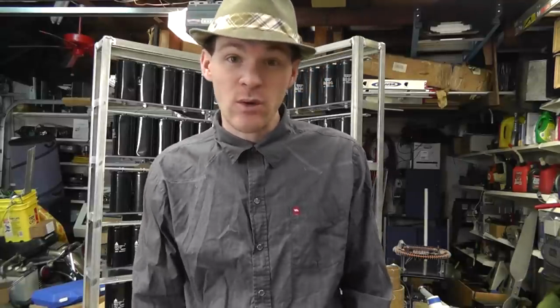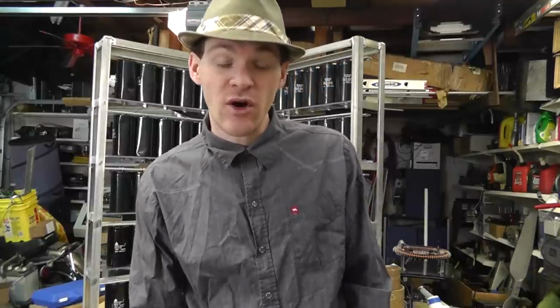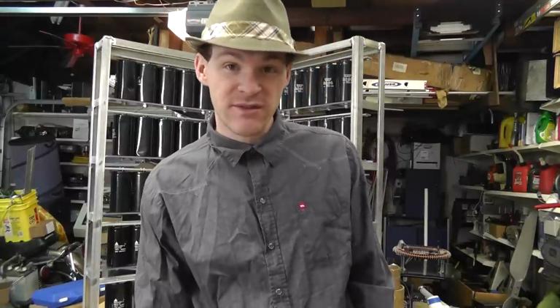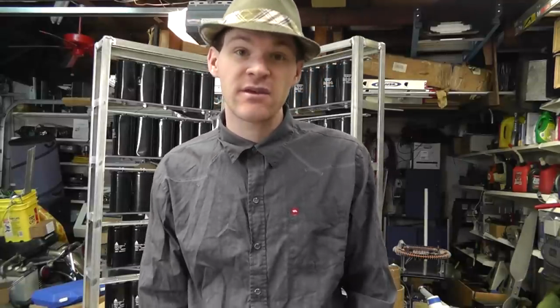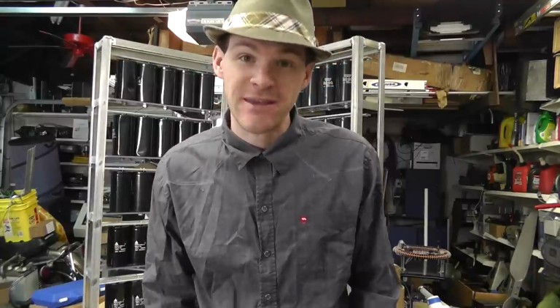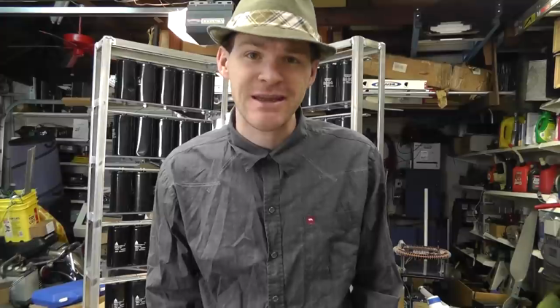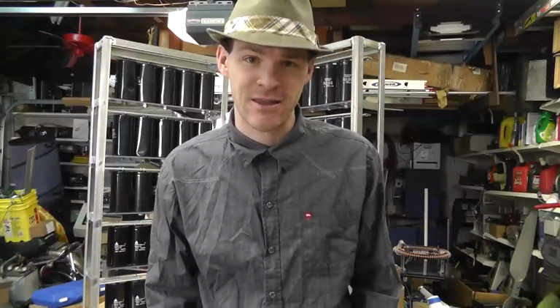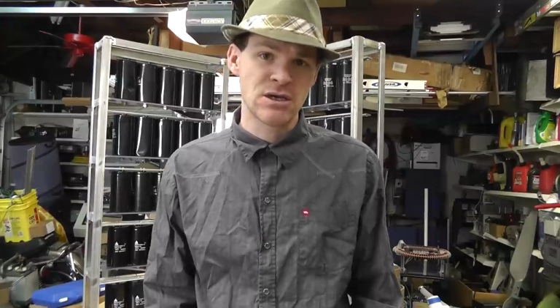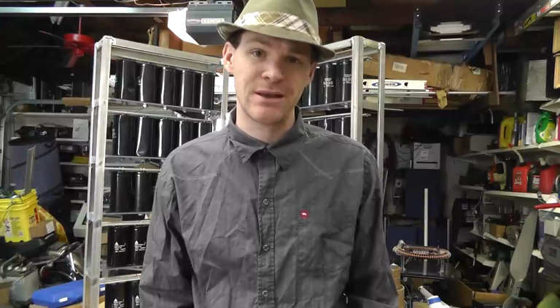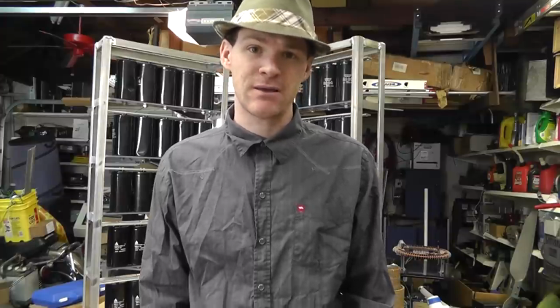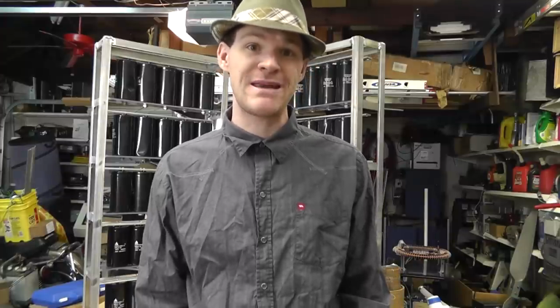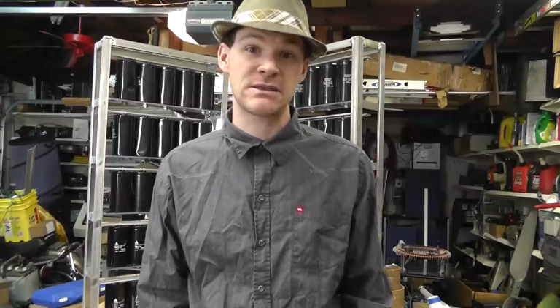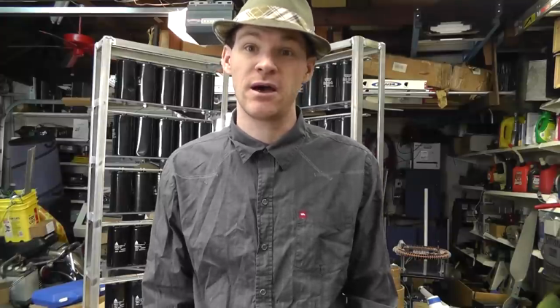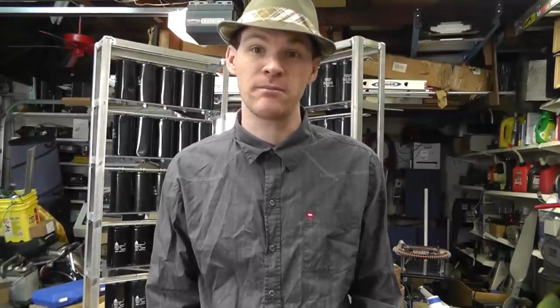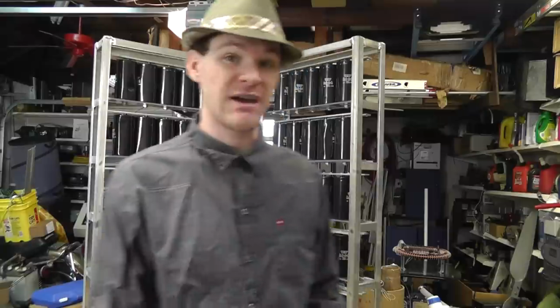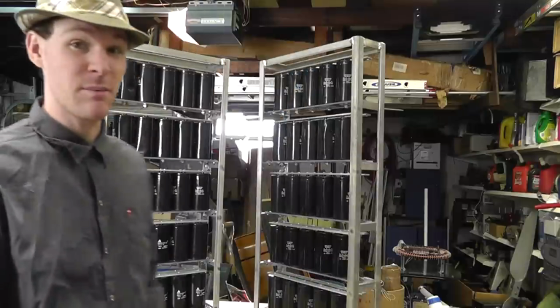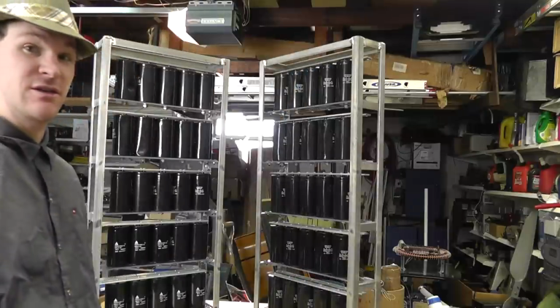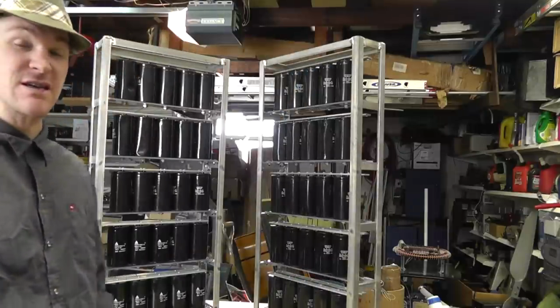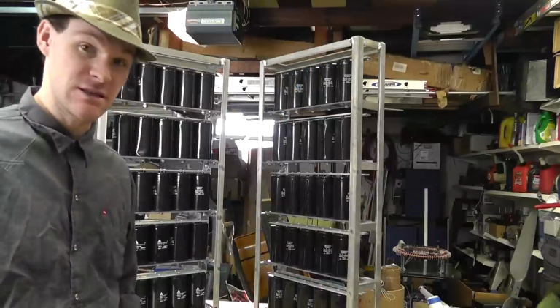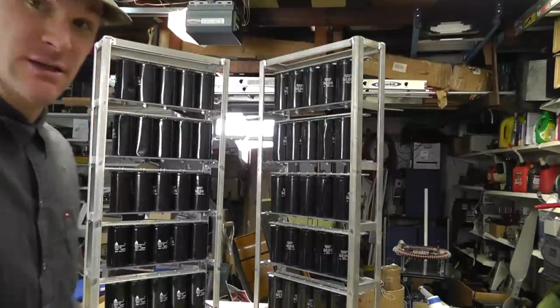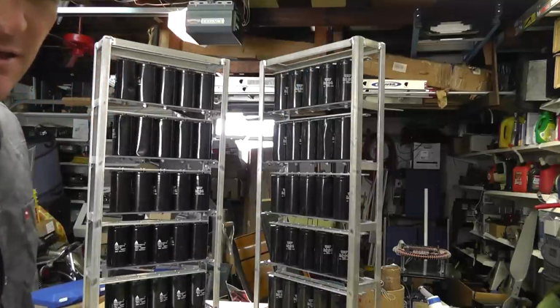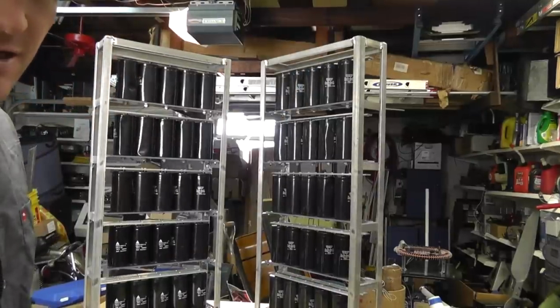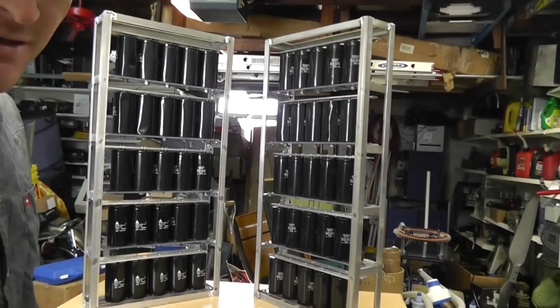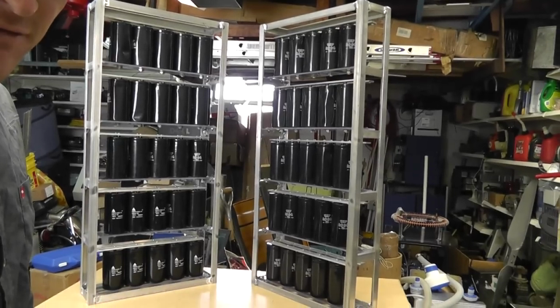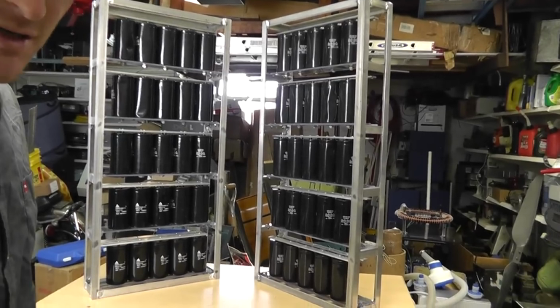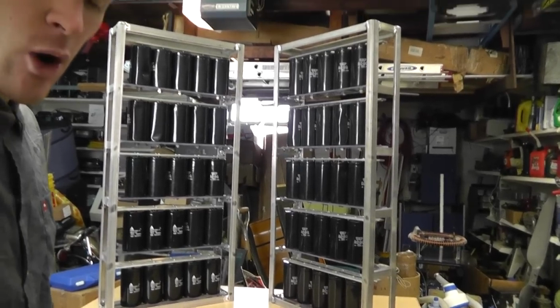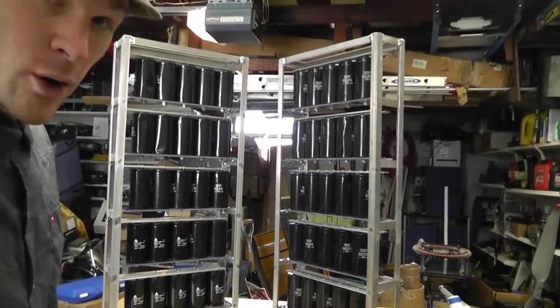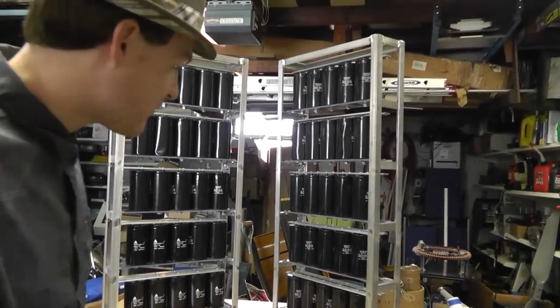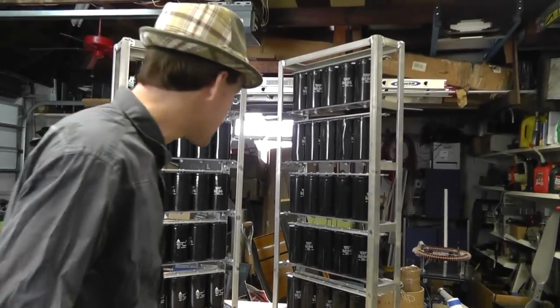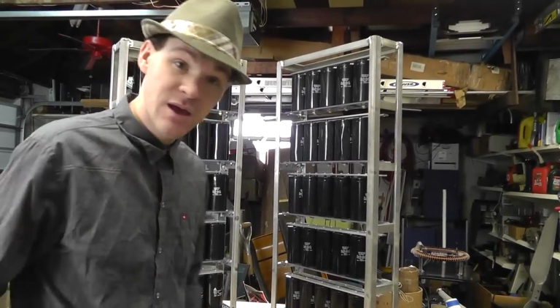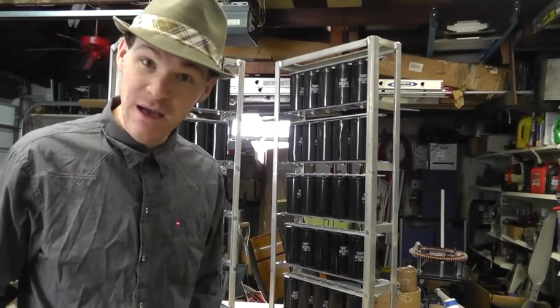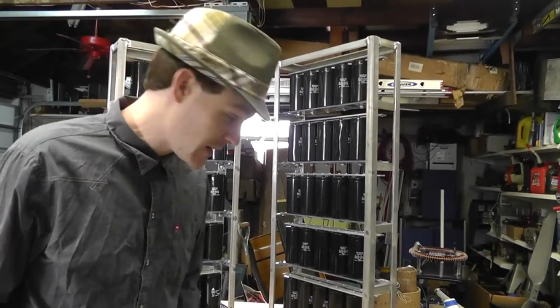That was on the 6th and this is the 9th. So in like three days, I've accomplished this. Yes, this is the finished — almost finished — capacitor bank.